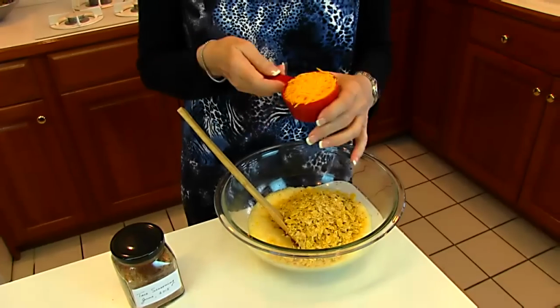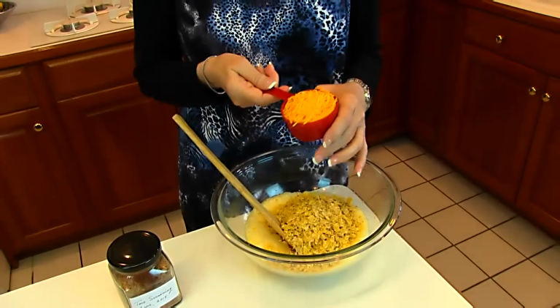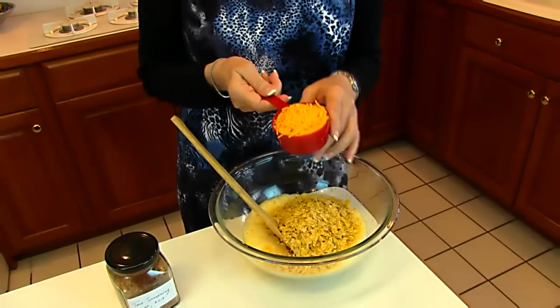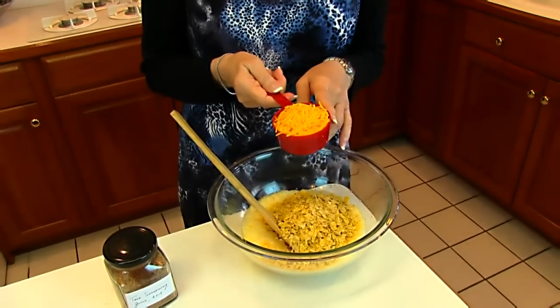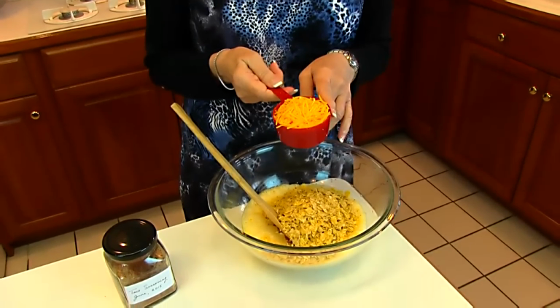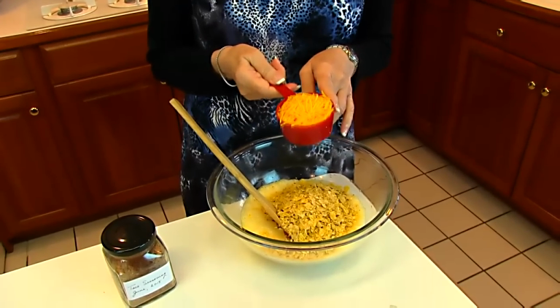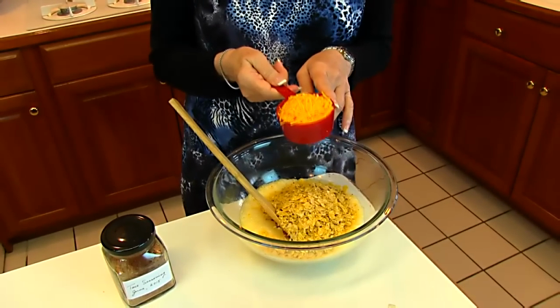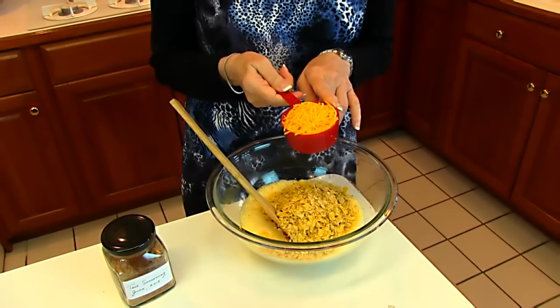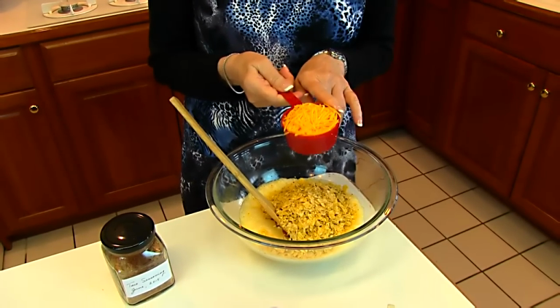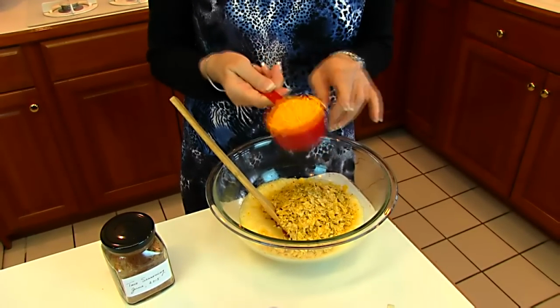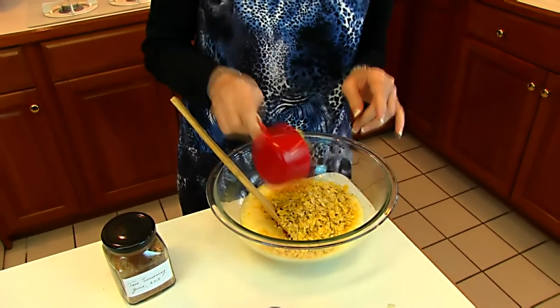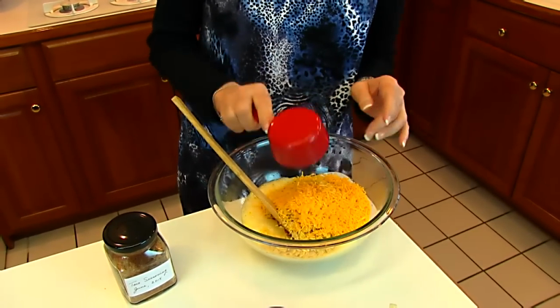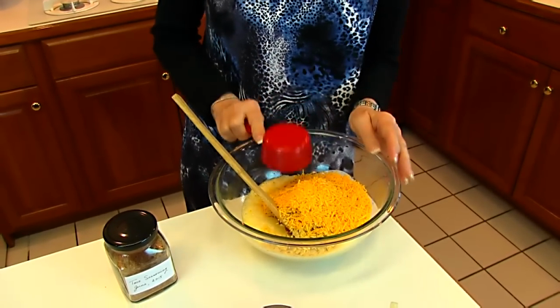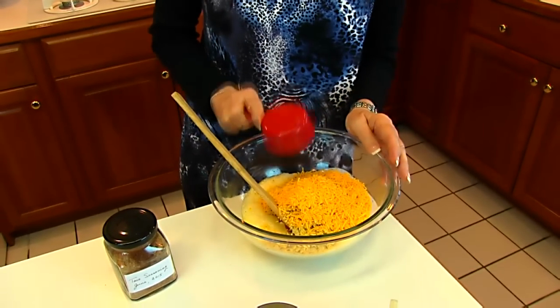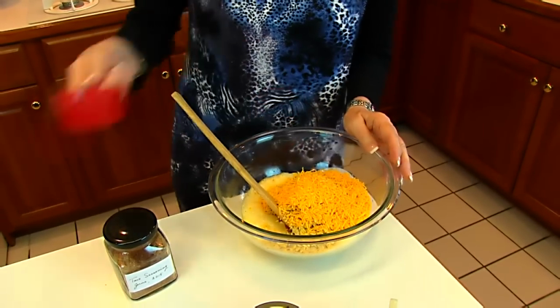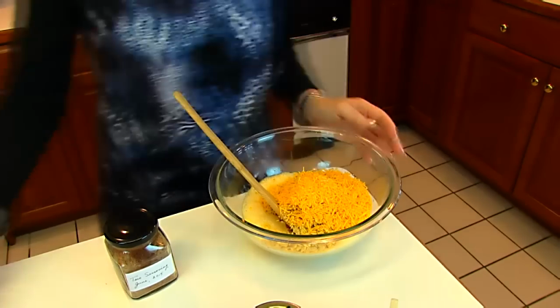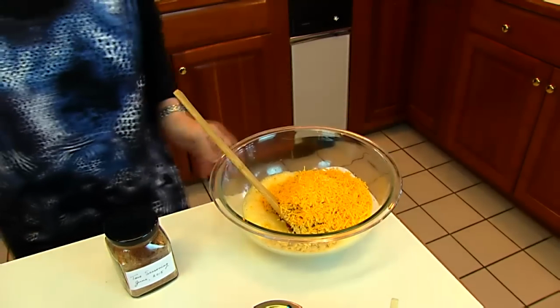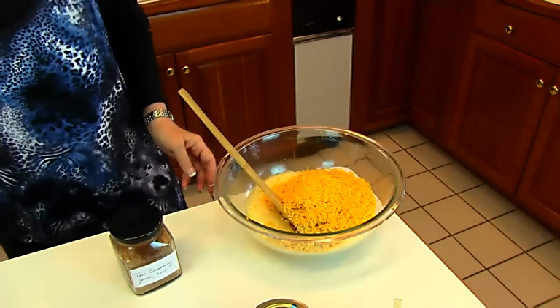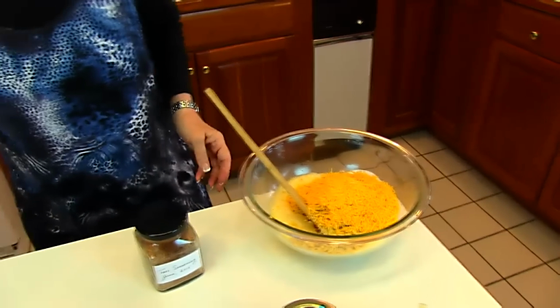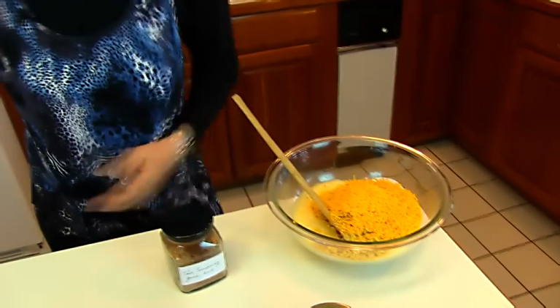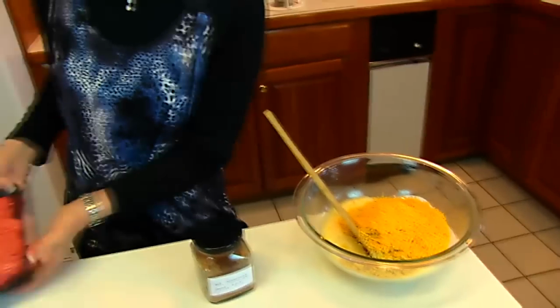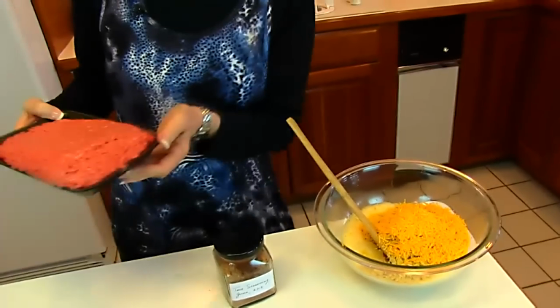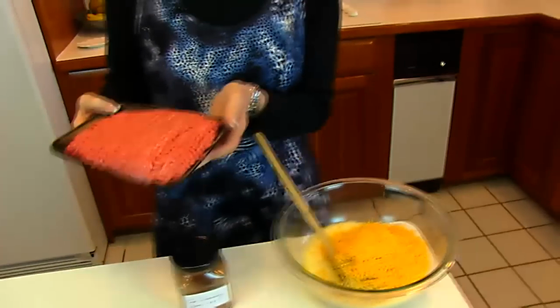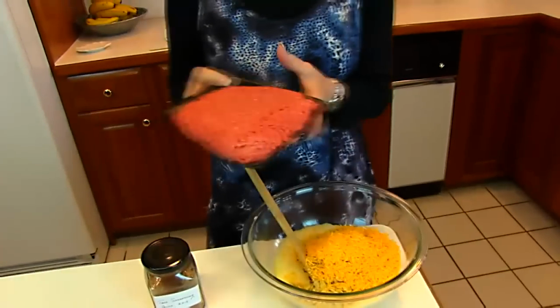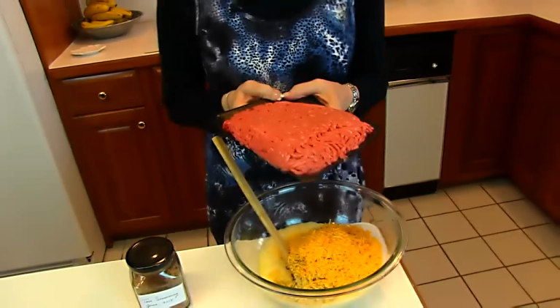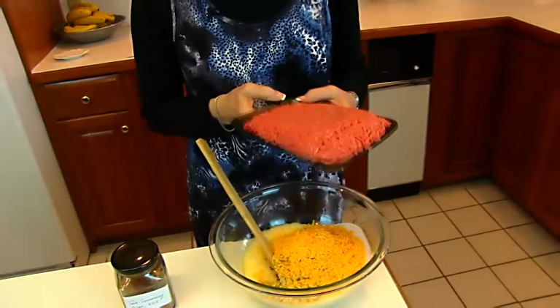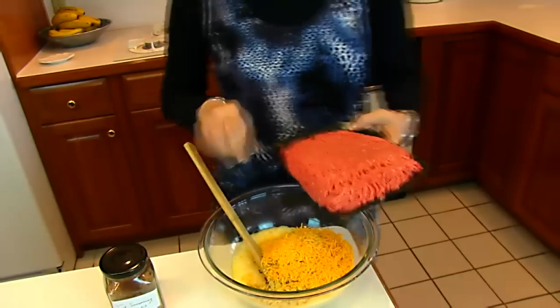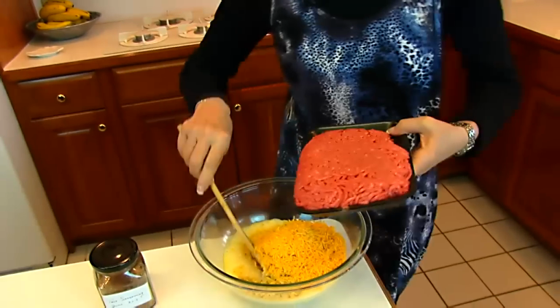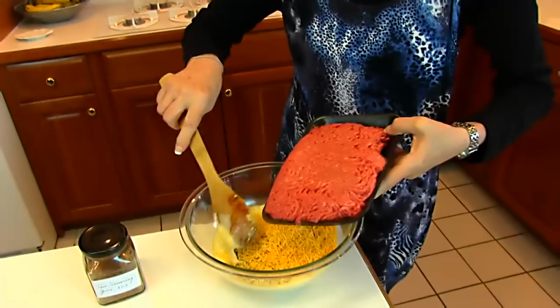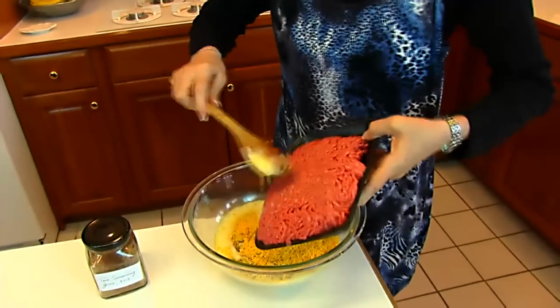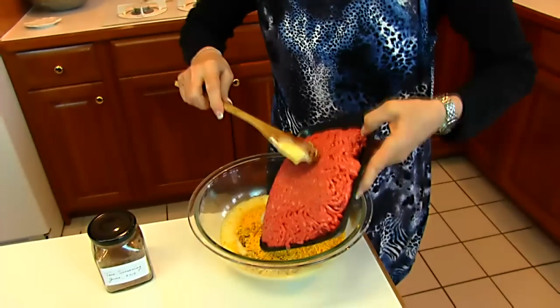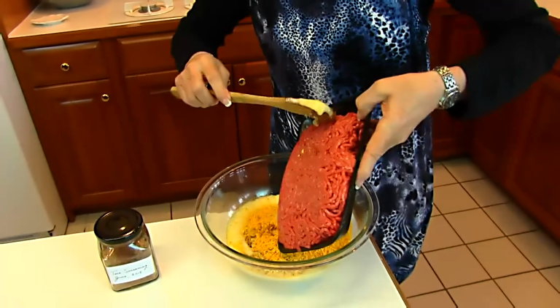Here we have one half cup of finely shredded cheddar cheese, and then the essential ingredient: ground beef for the meatloaf. This is one and one half pounds of ground beef.